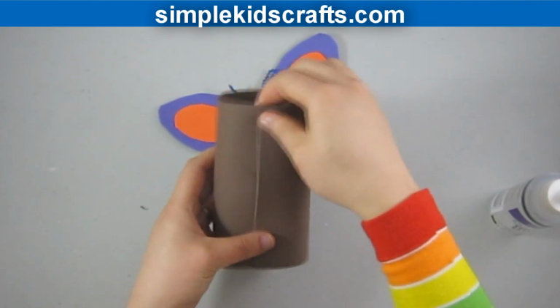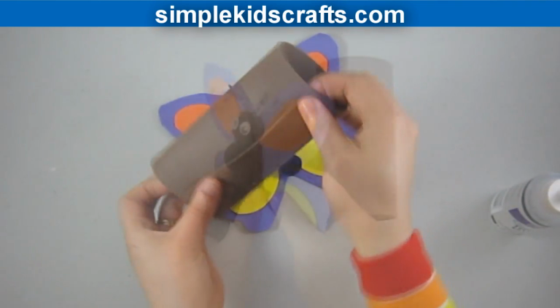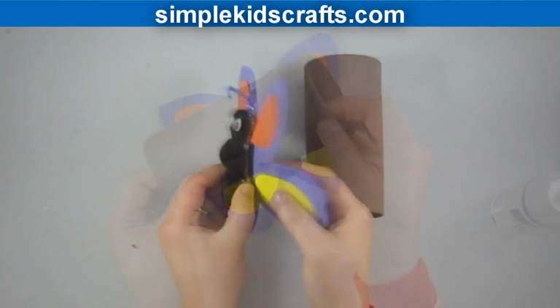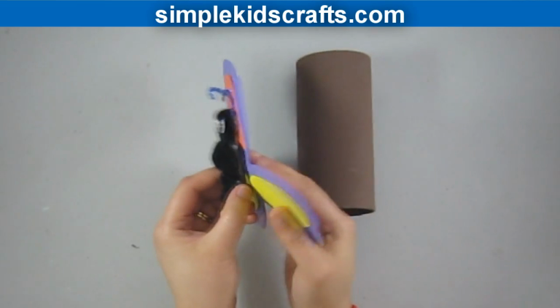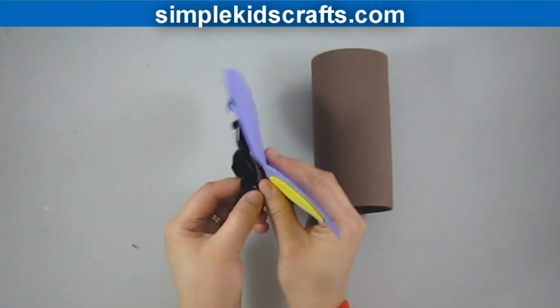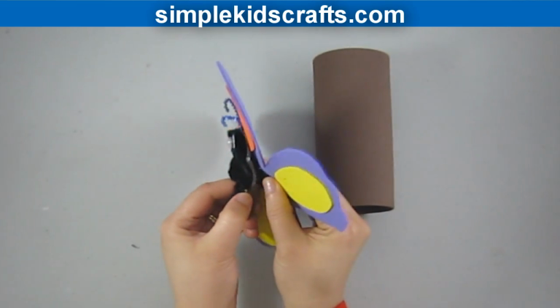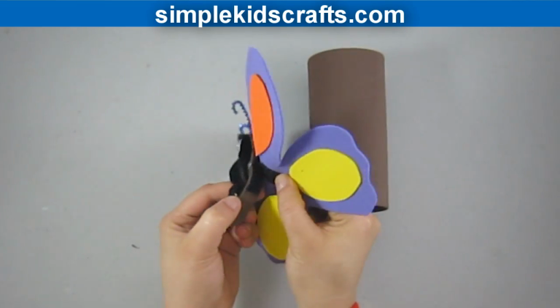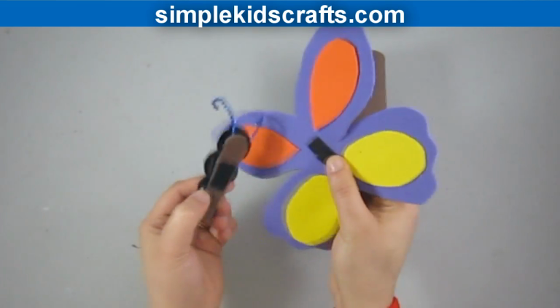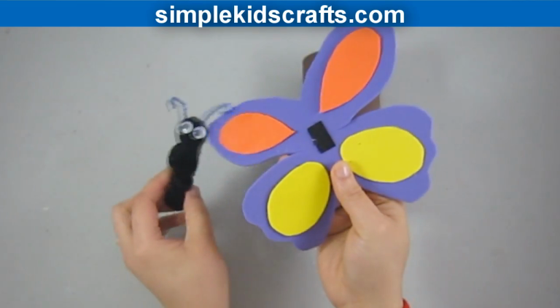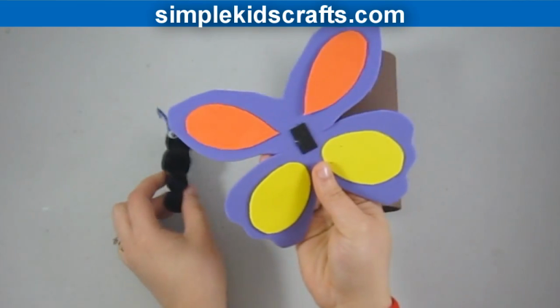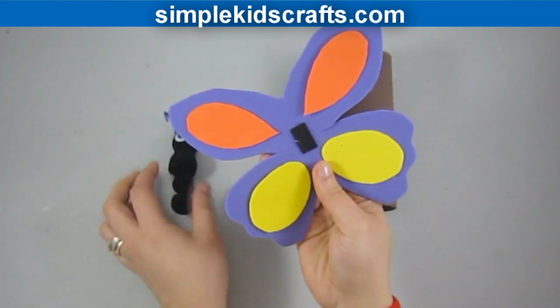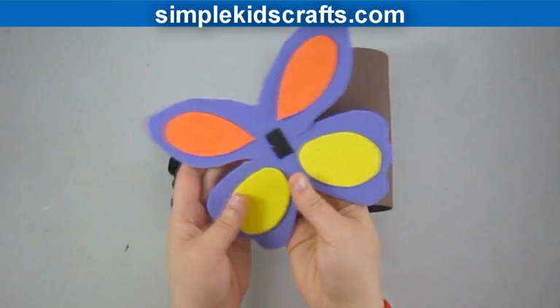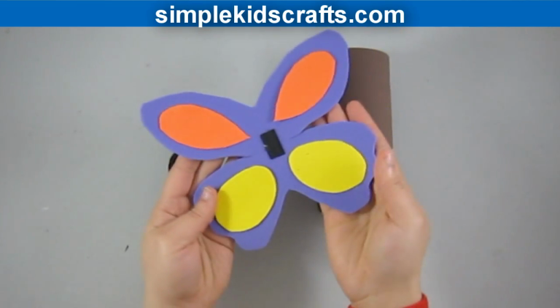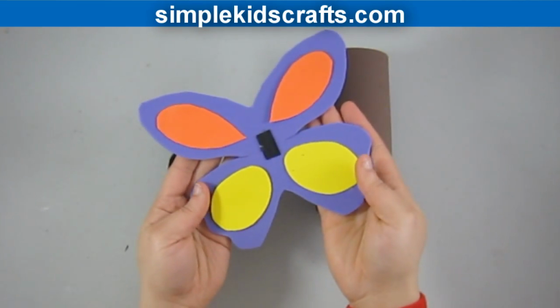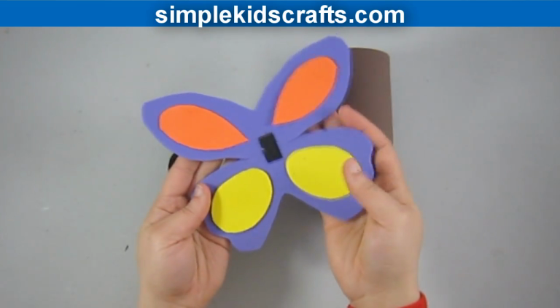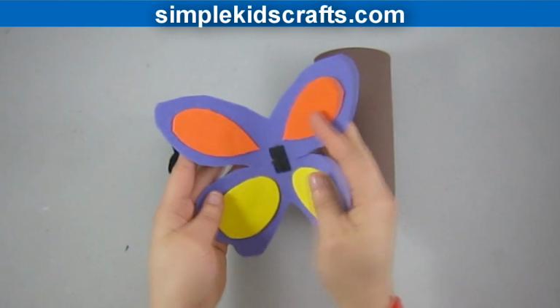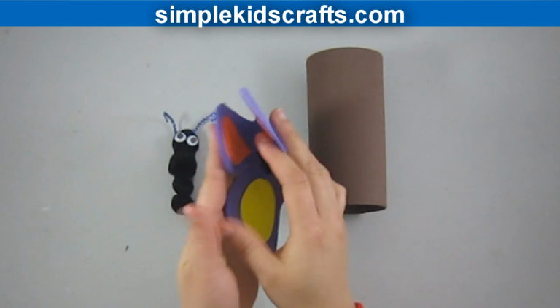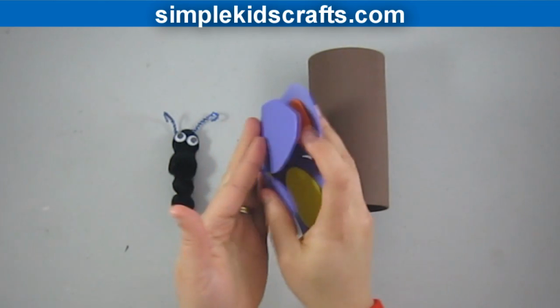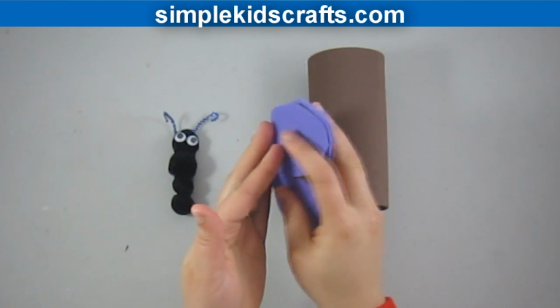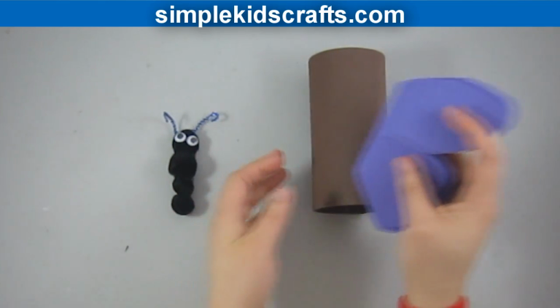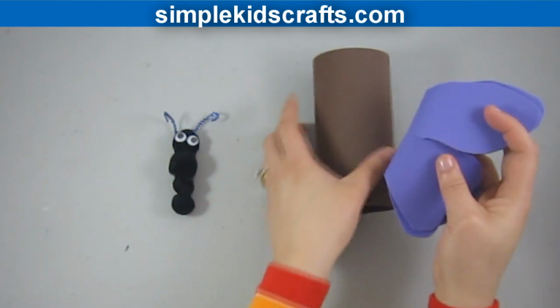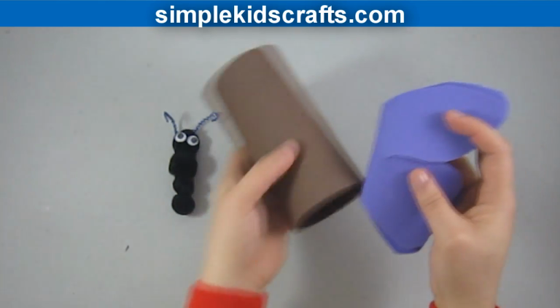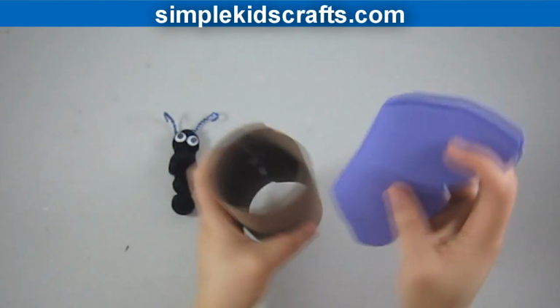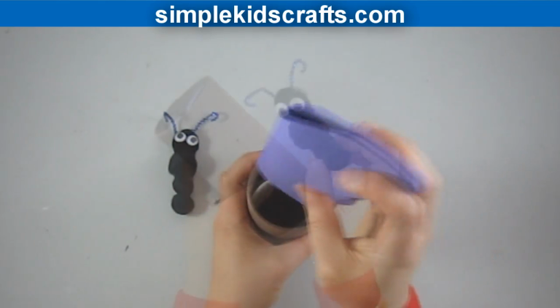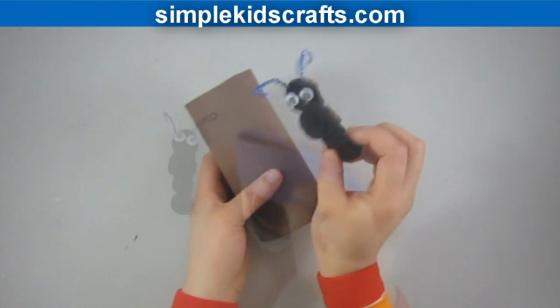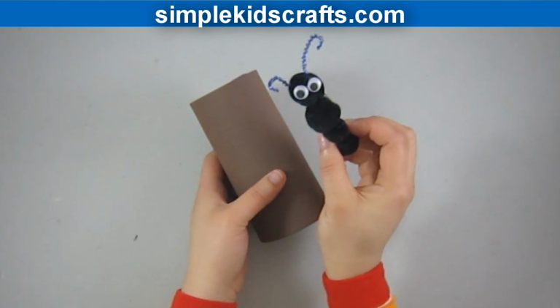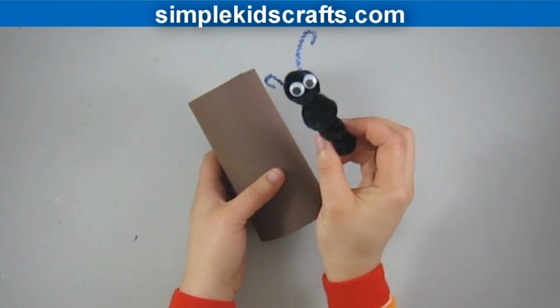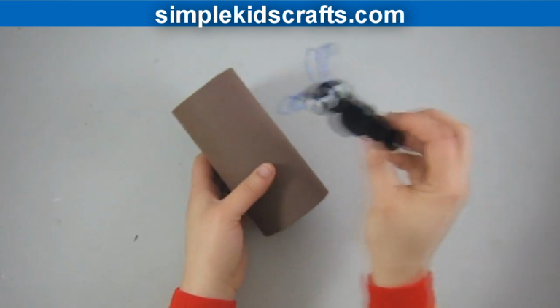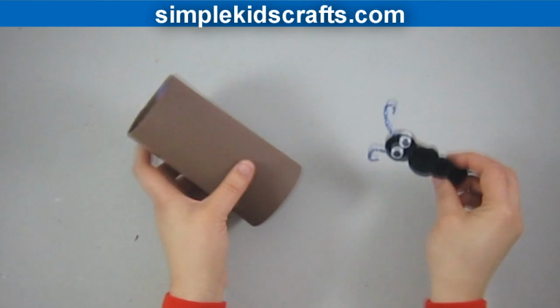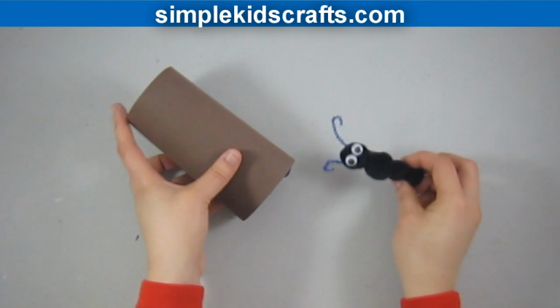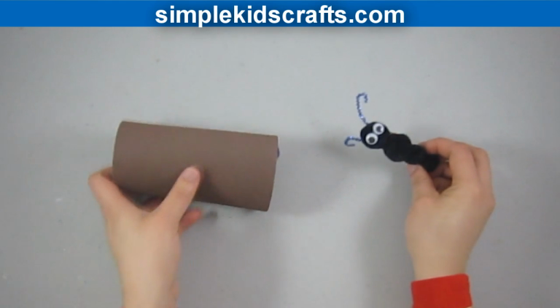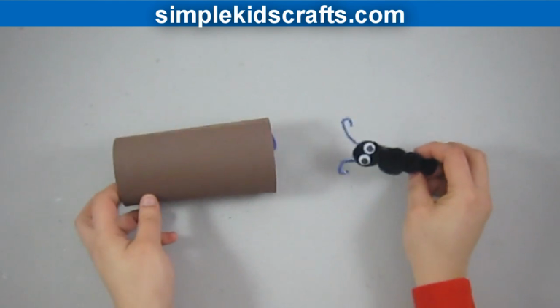to take the butterfly wings off and to put it inside of the cocoon. We will use the butterfly body as the caterpillar that will go into the cocoon and then become a butterfly.